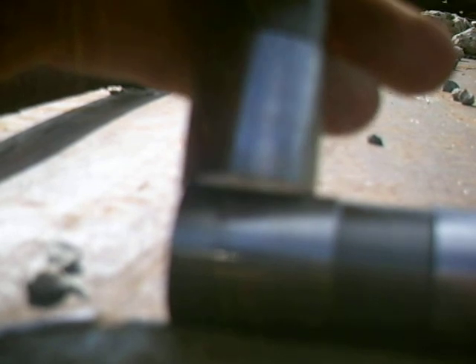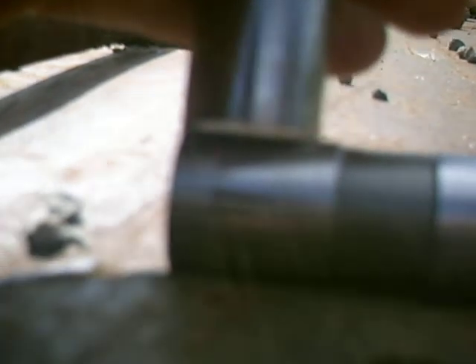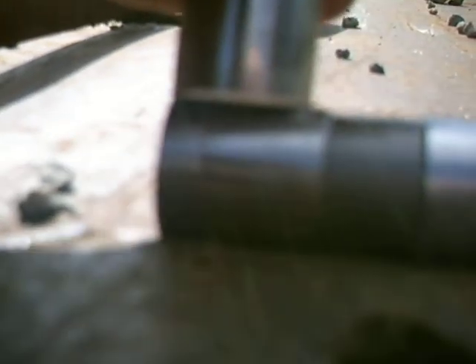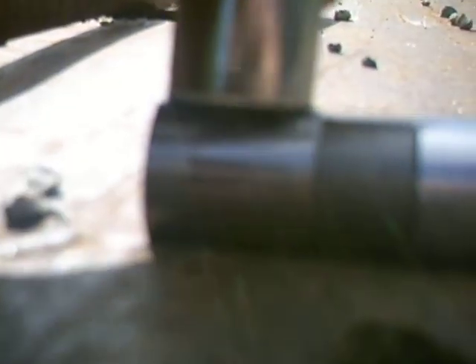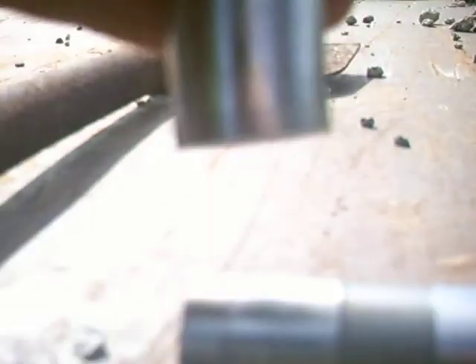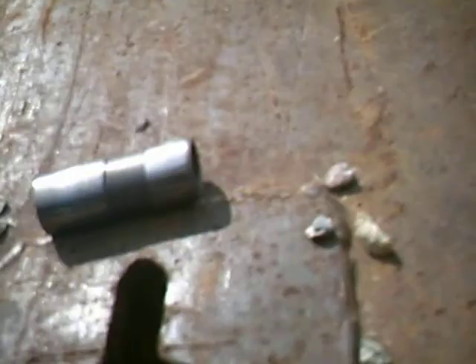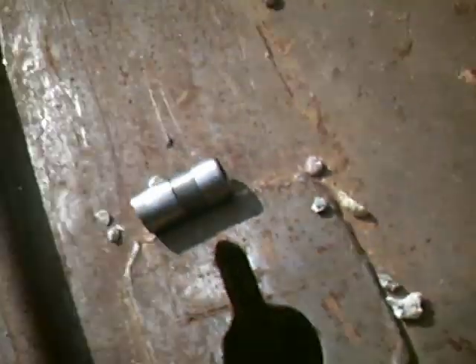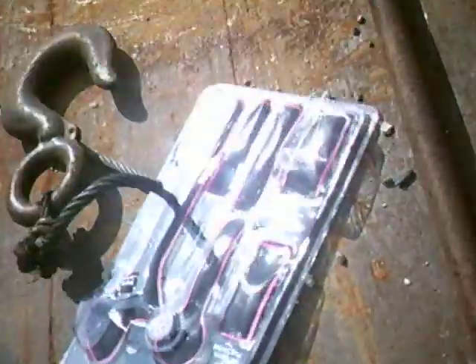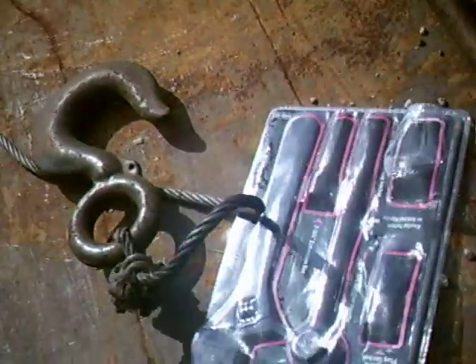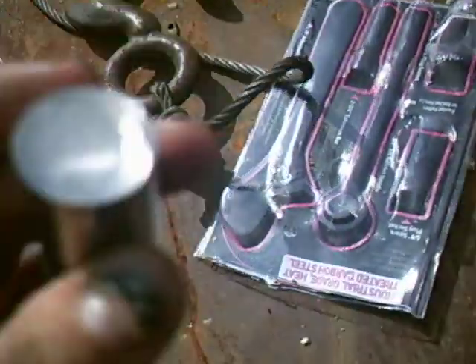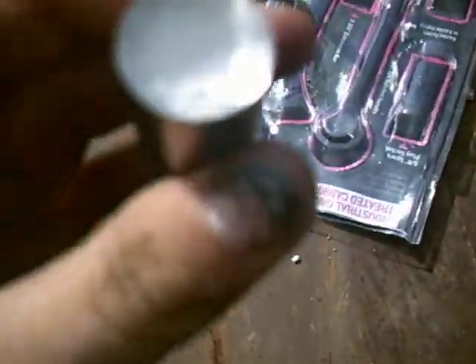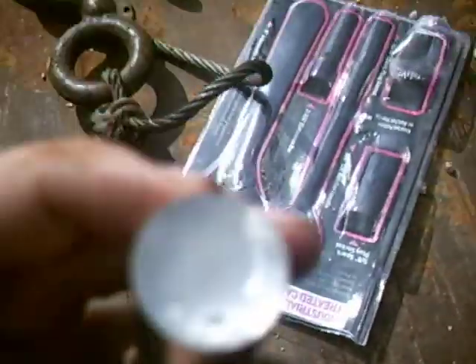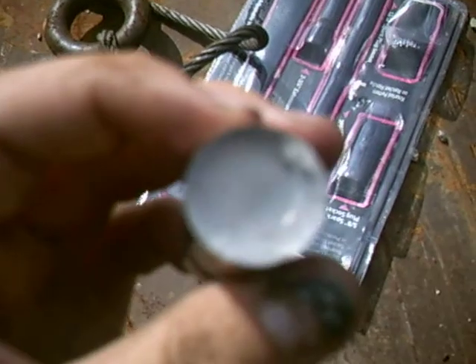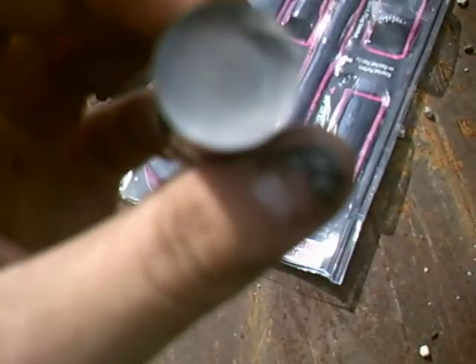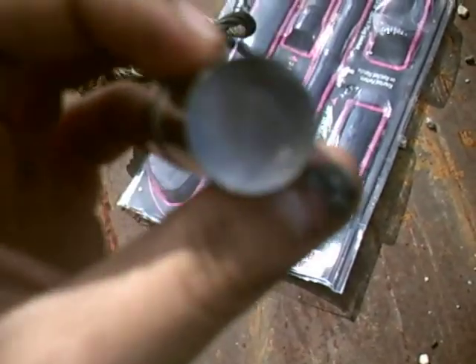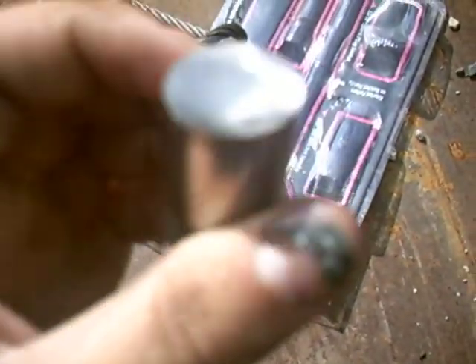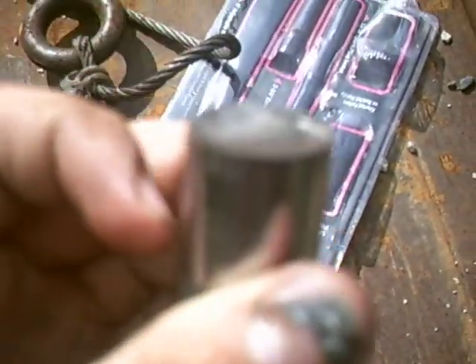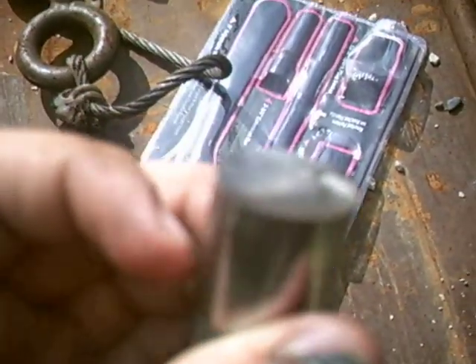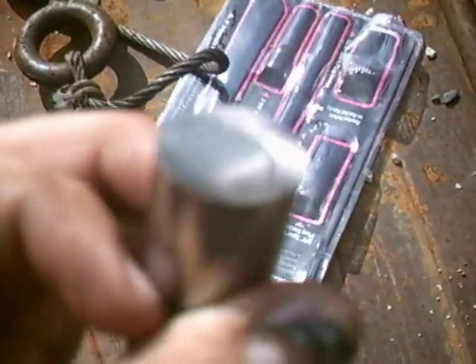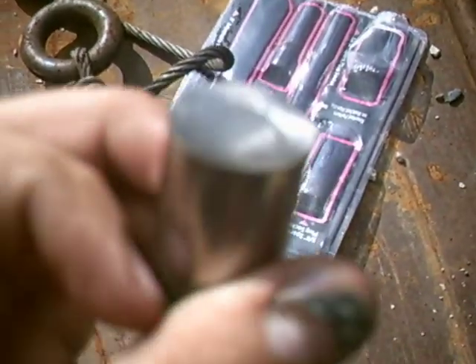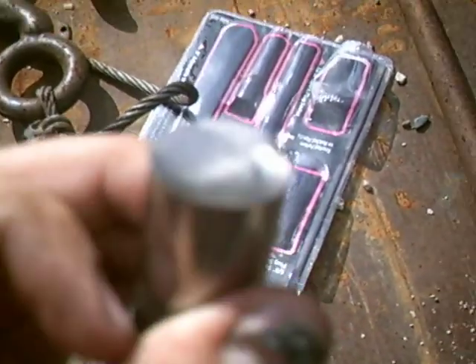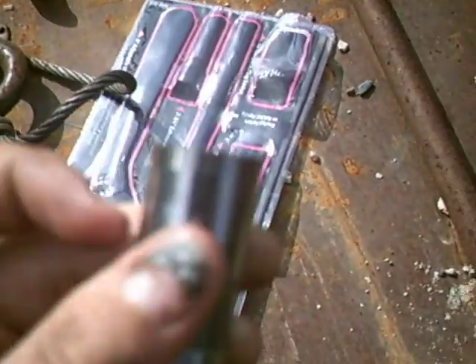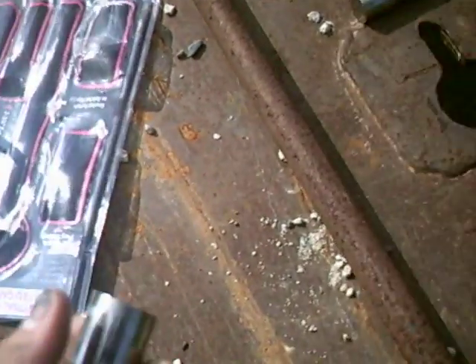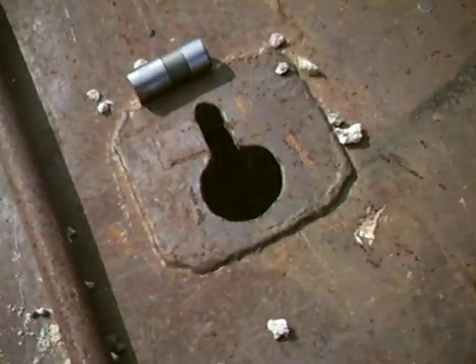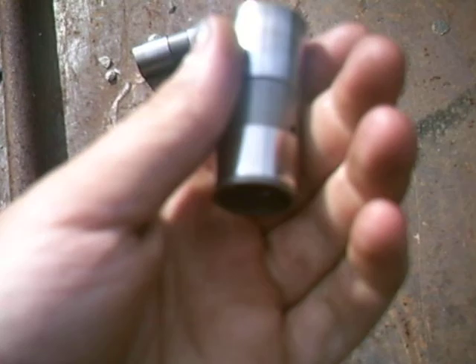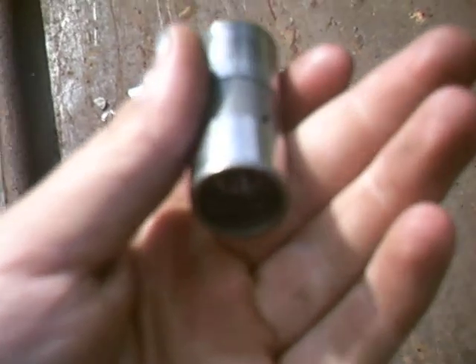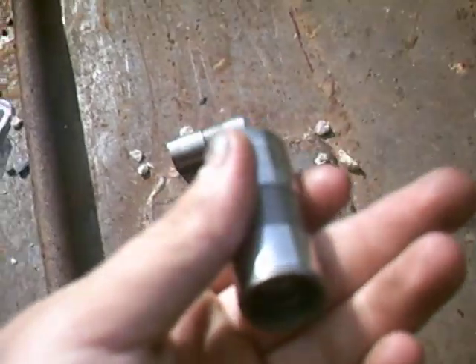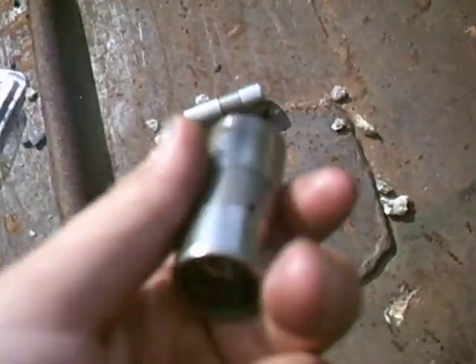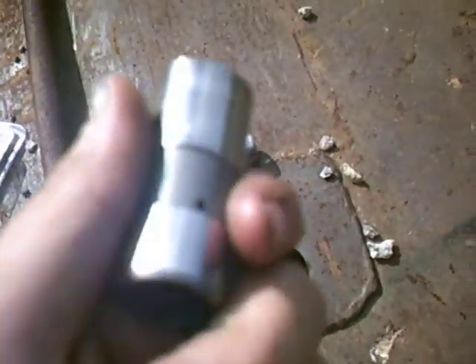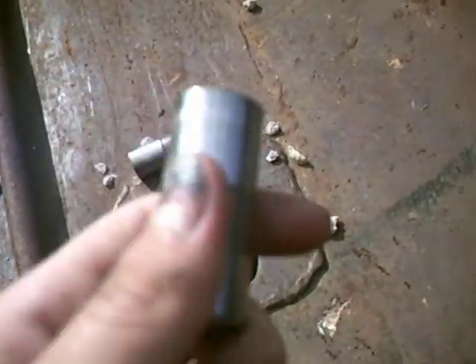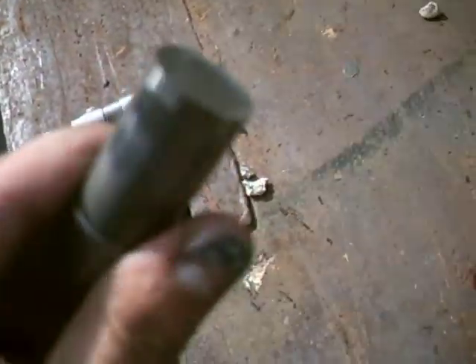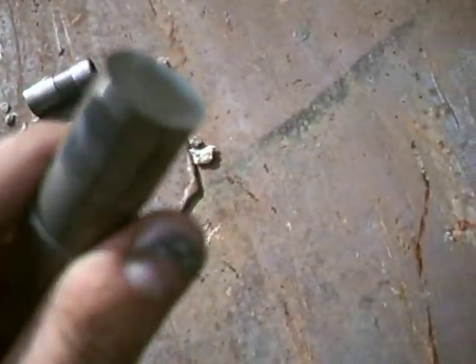My camera's not good enough to show you that, but just by looking at it you can see it's pitted, and this lifter is bad — you do not want to reuse this one.